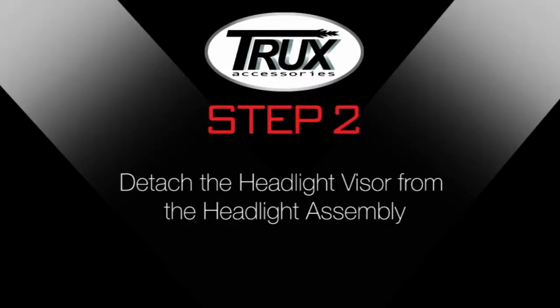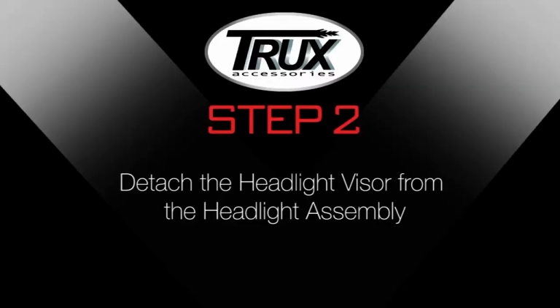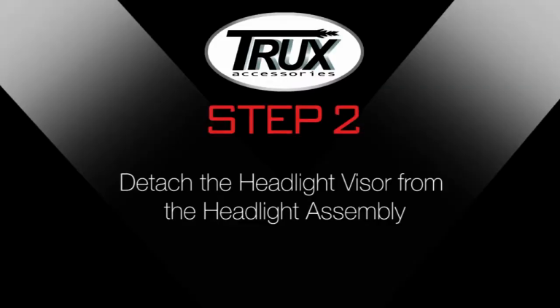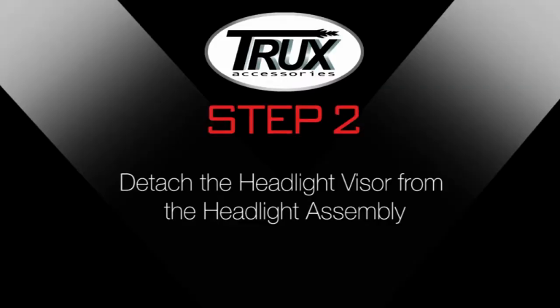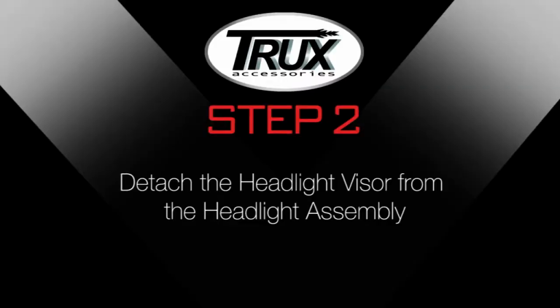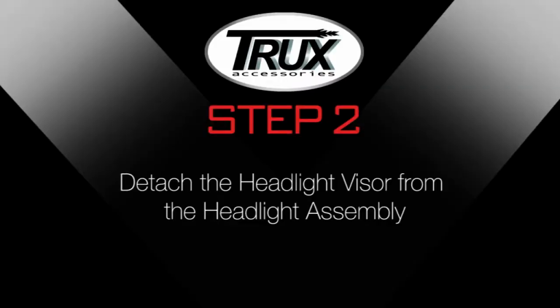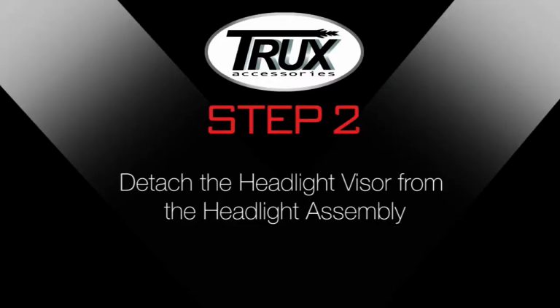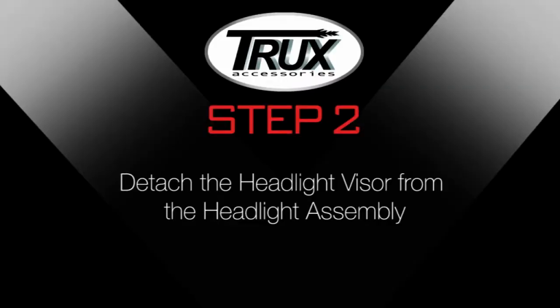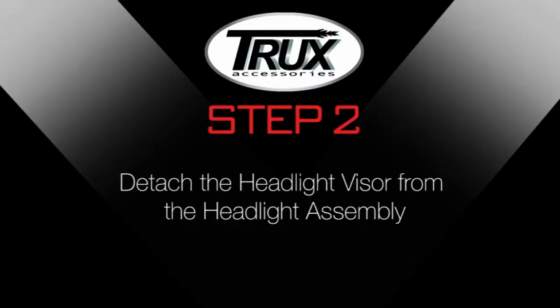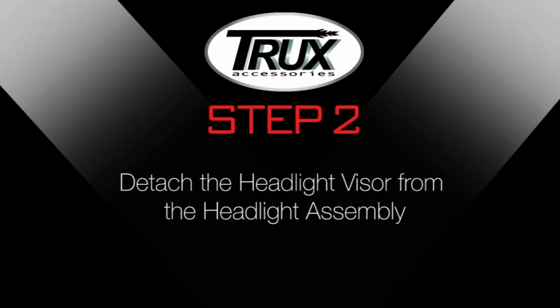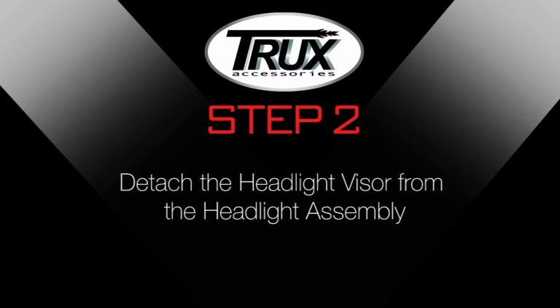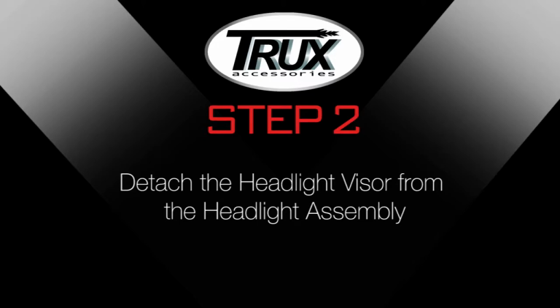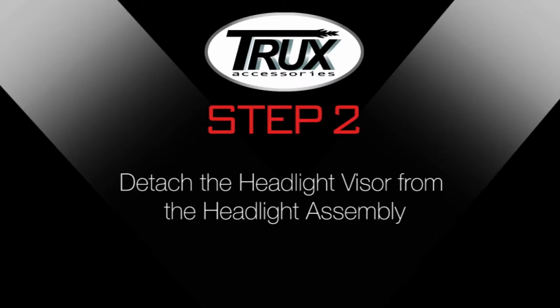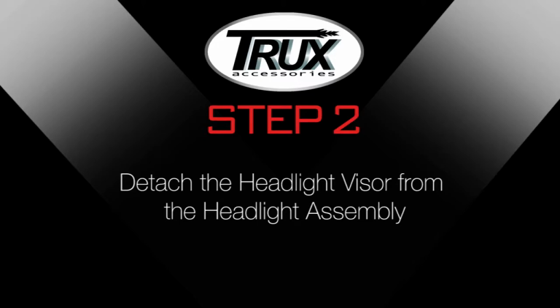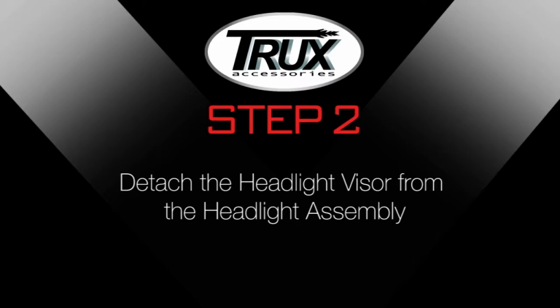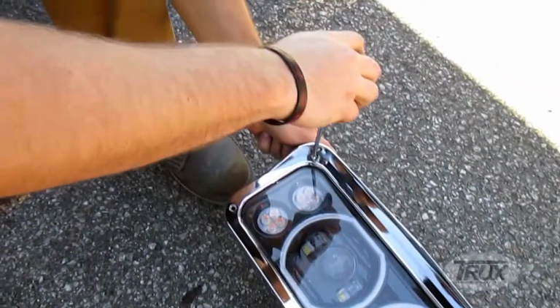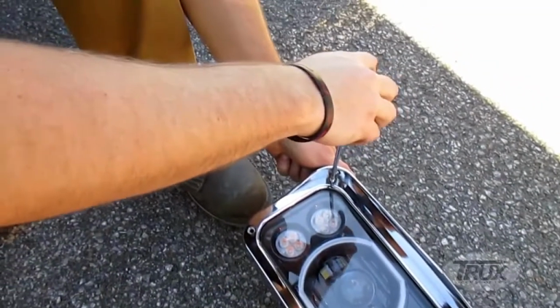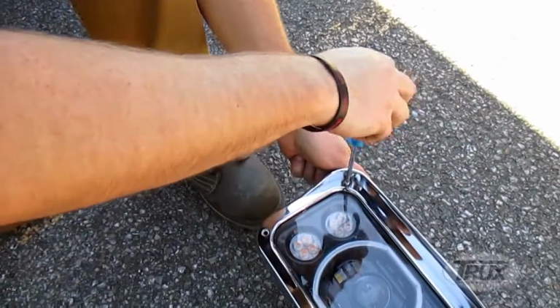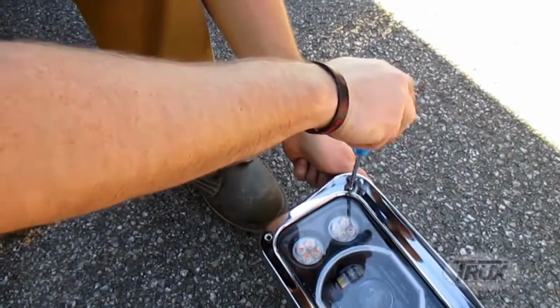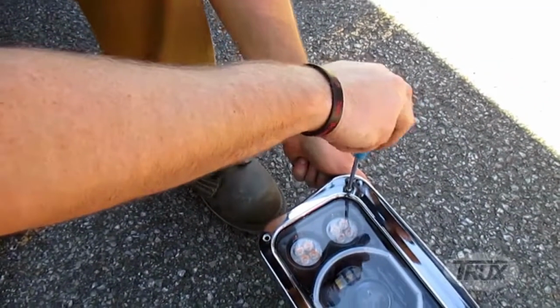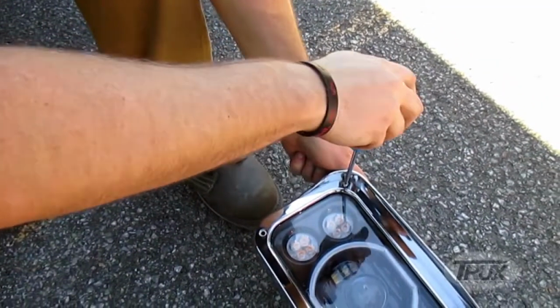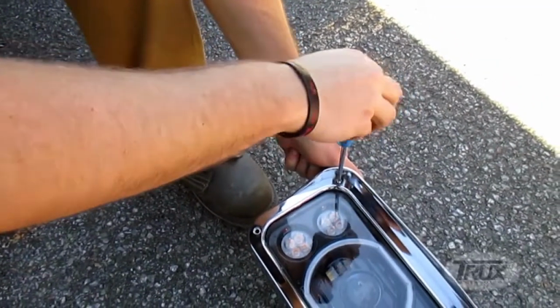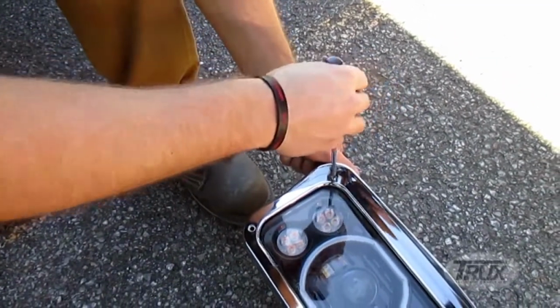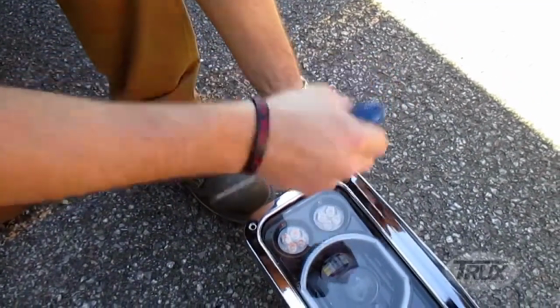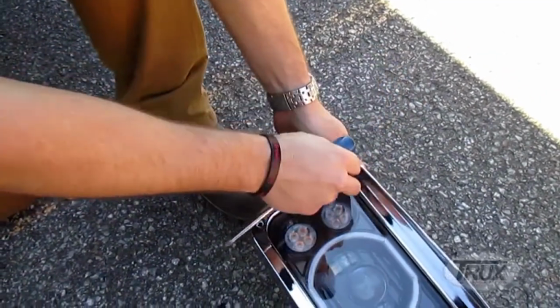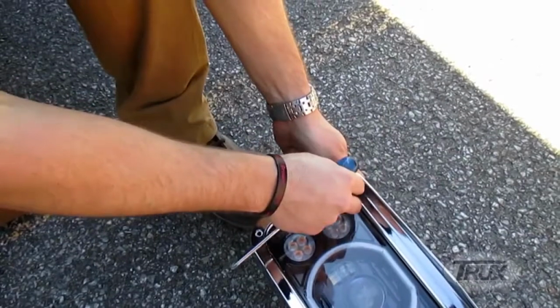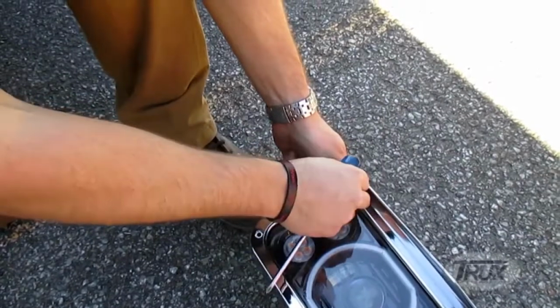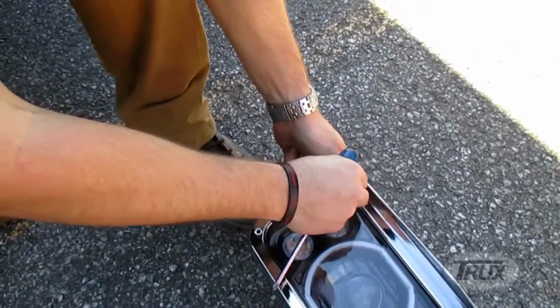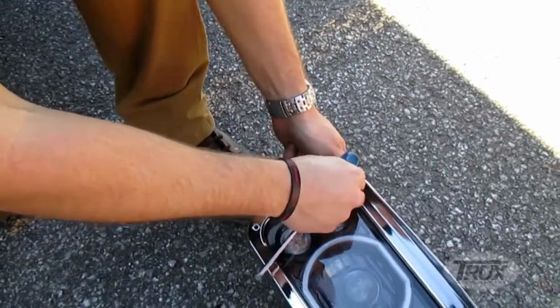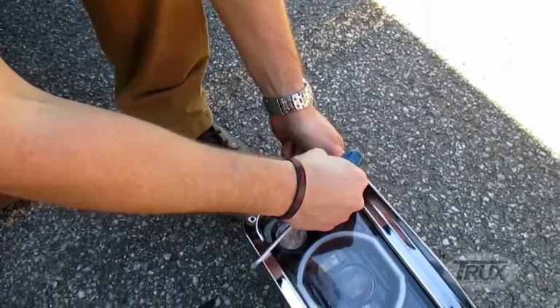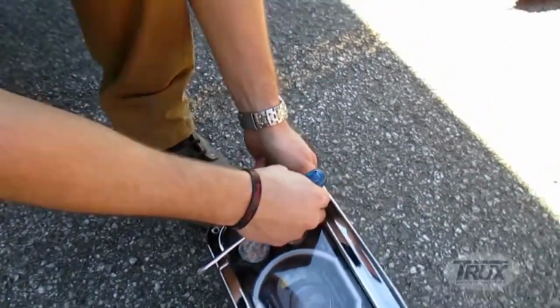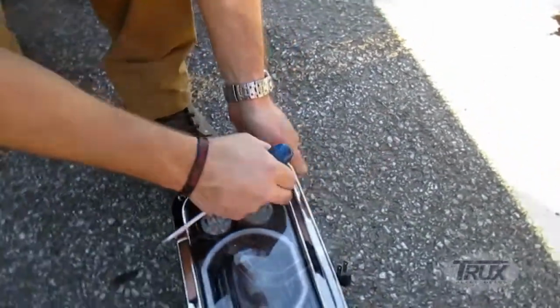Step 2: Detach the headlight visor from the headlight assembly. Unscrew the headlight visor from the headlight assembly and place the screws in a secured area.